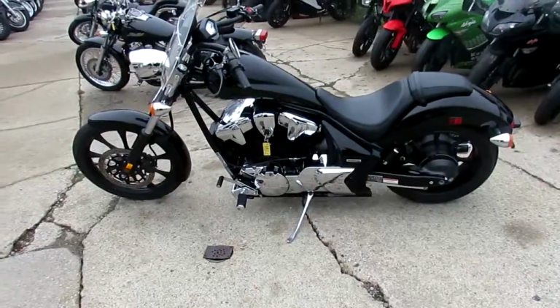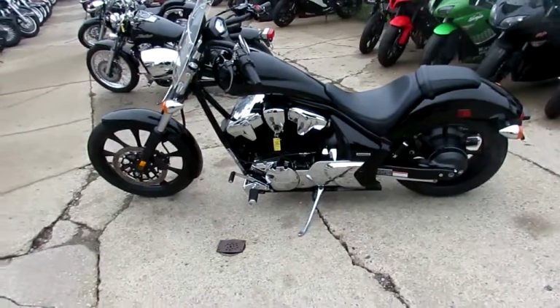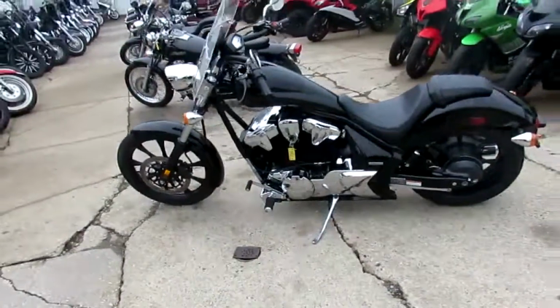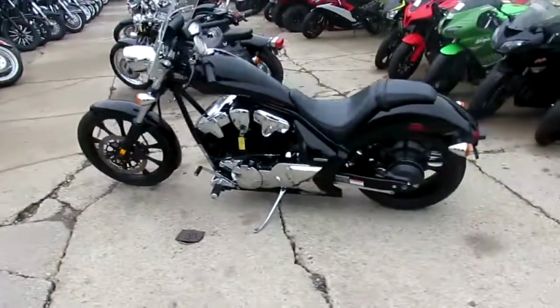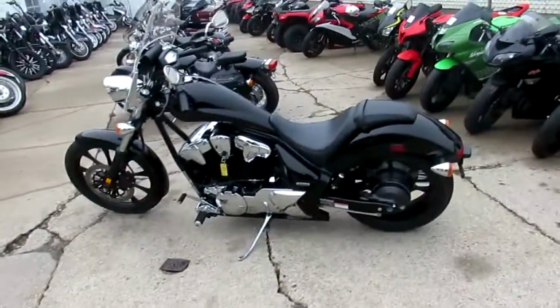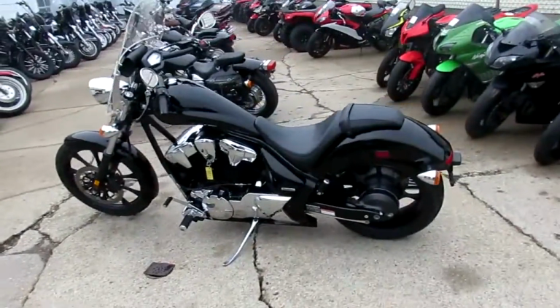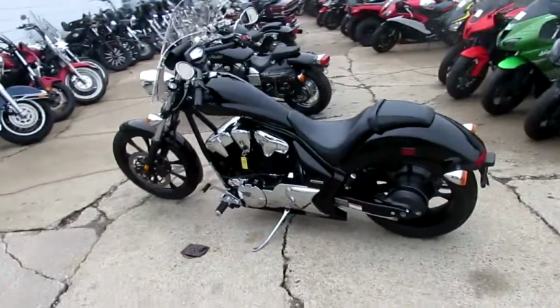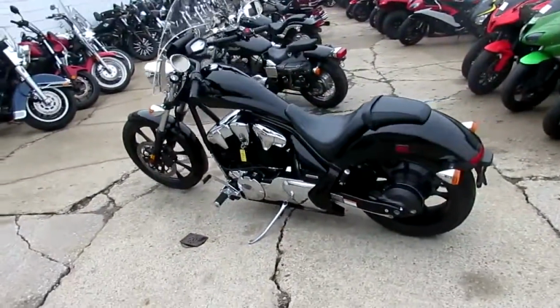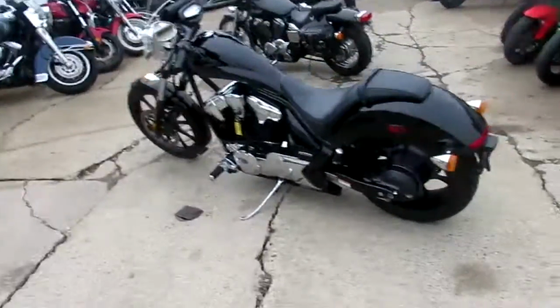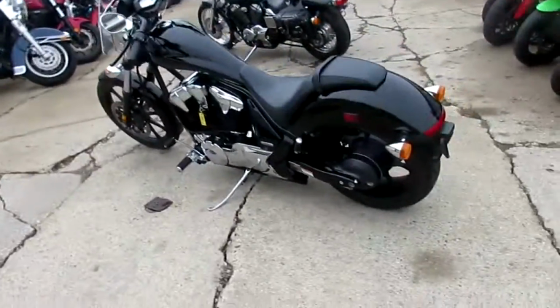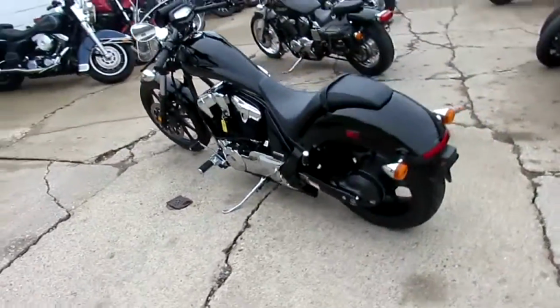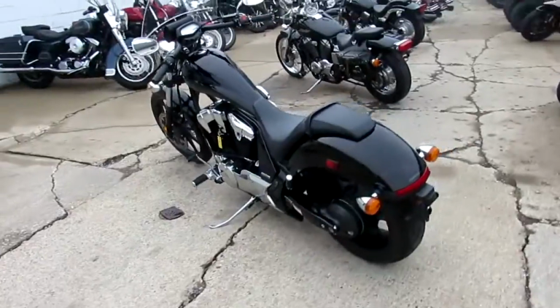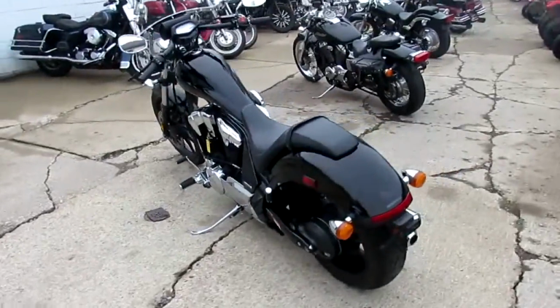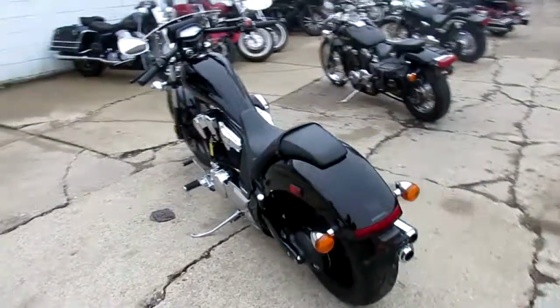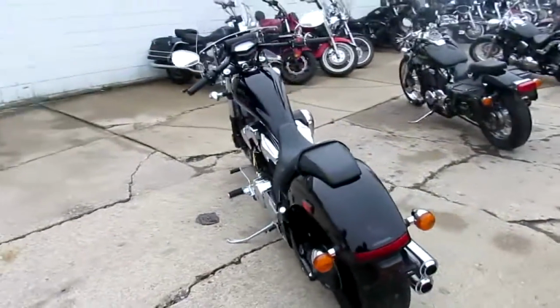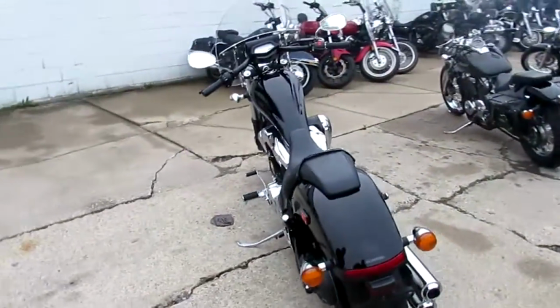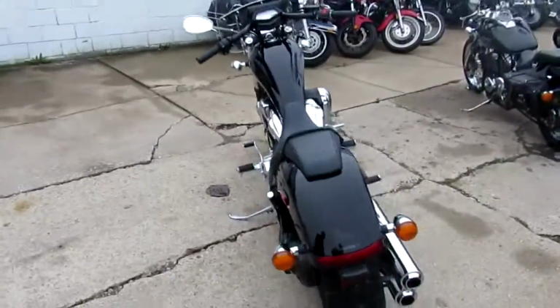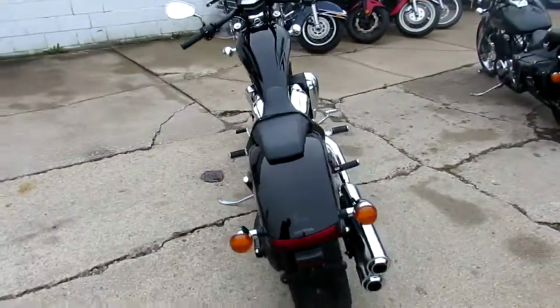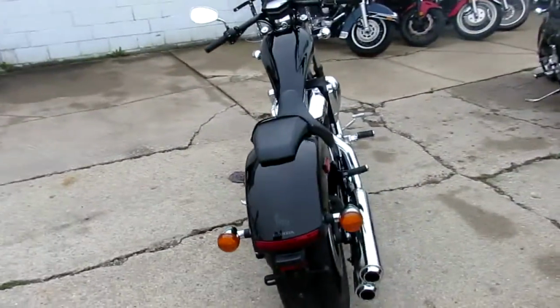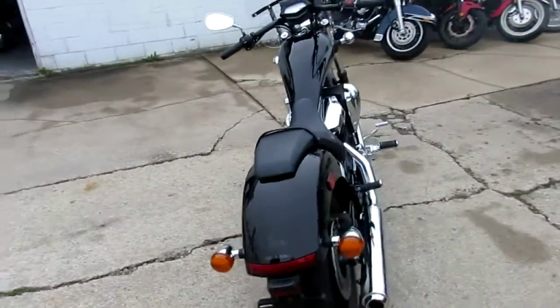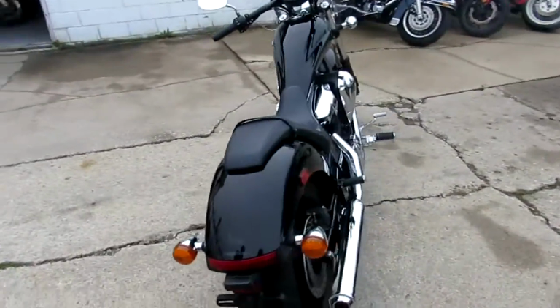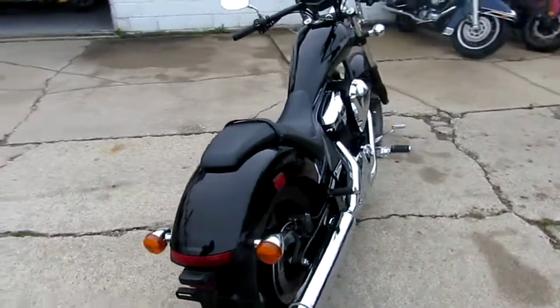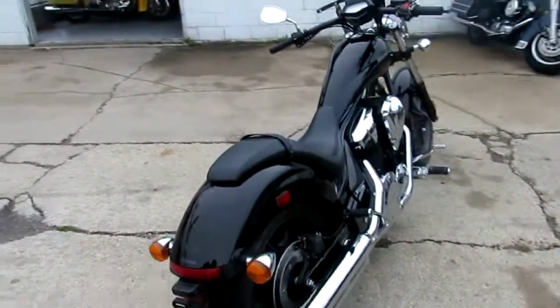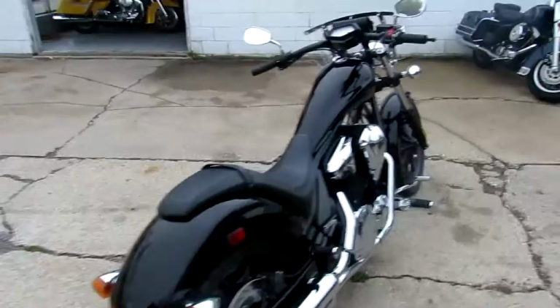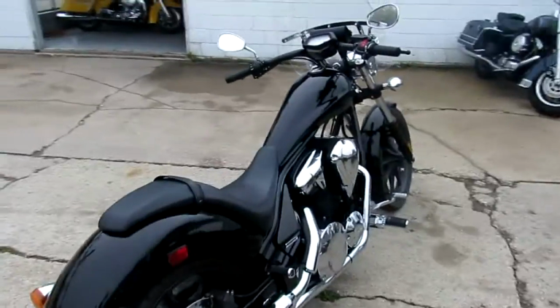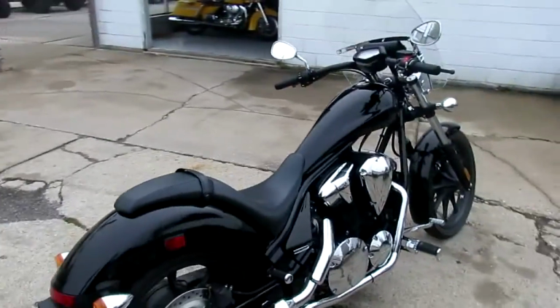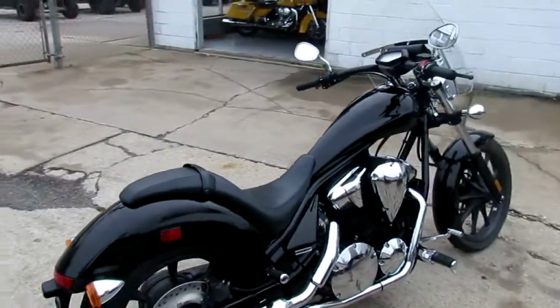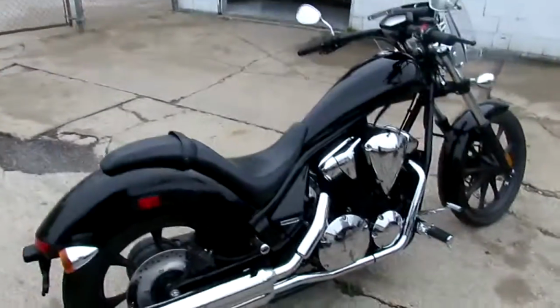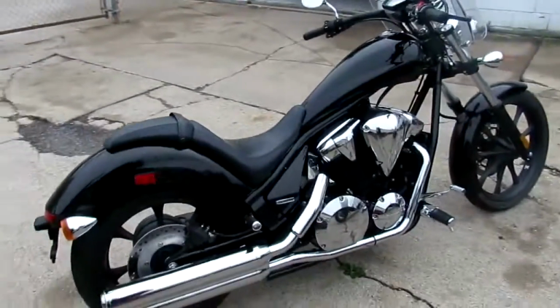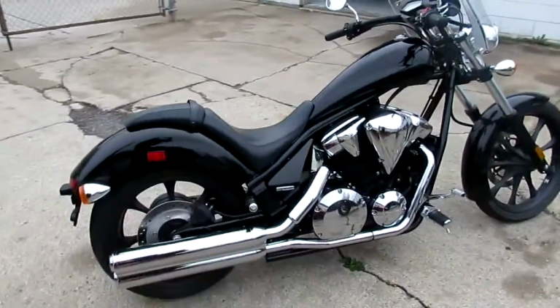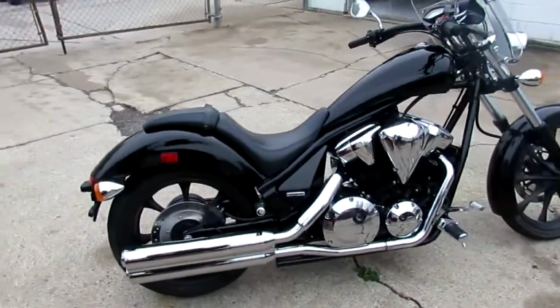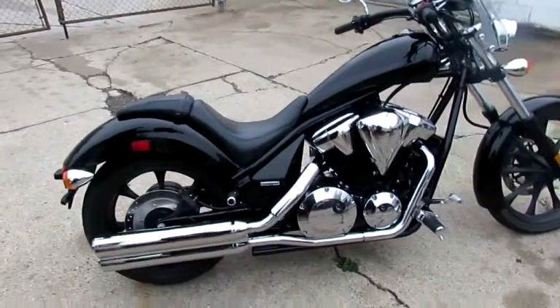Hey, it's Approval Powersports doing some videos on our used bikes. We got a super clean one here. Anybody looking for a nice cruiser, this is it. It's a 2013 Honda VT 1300 CX, that's the Fury model.